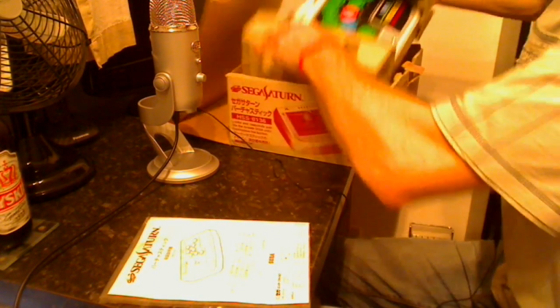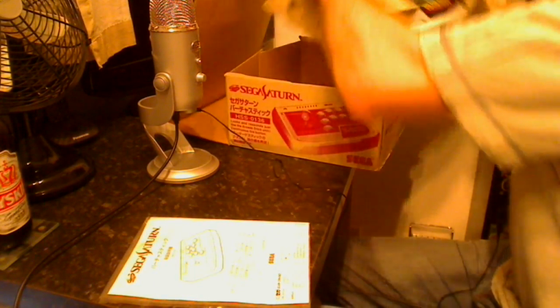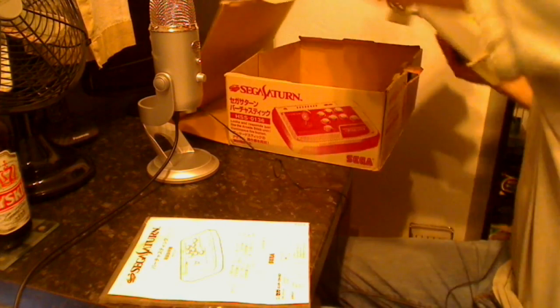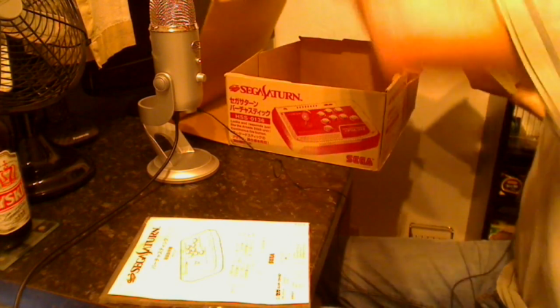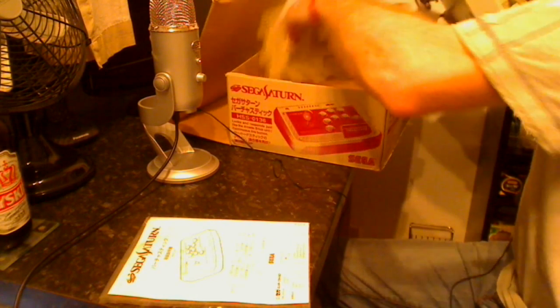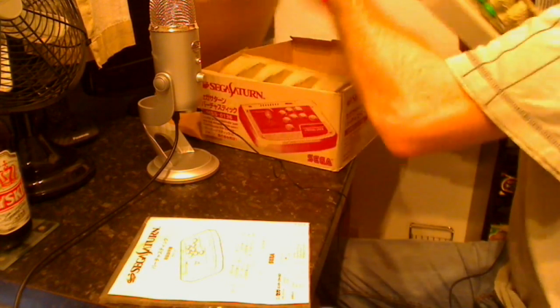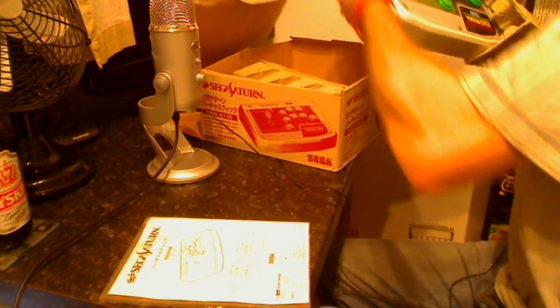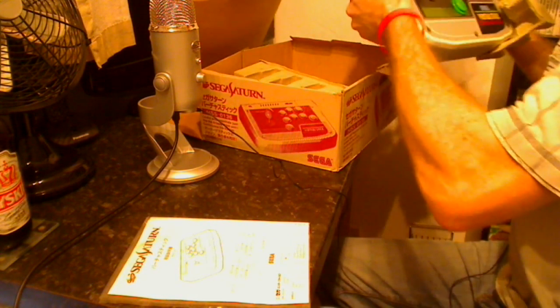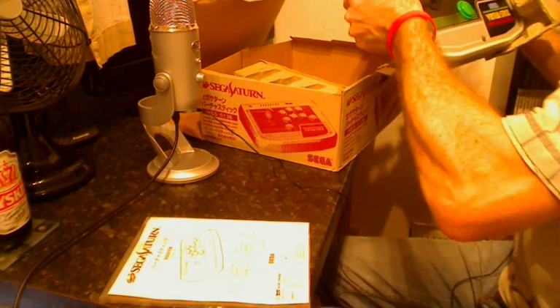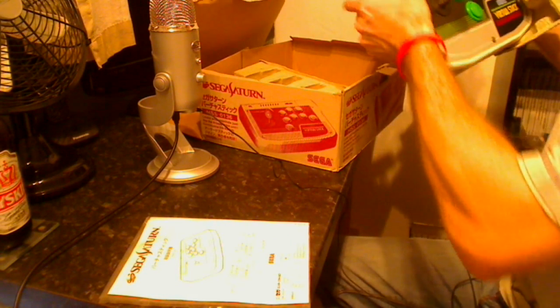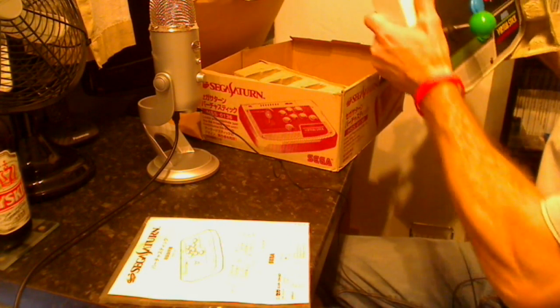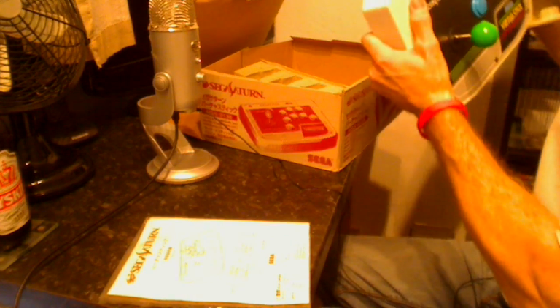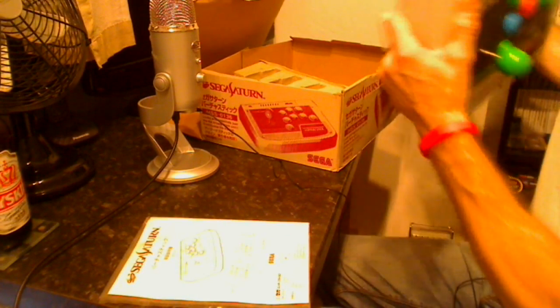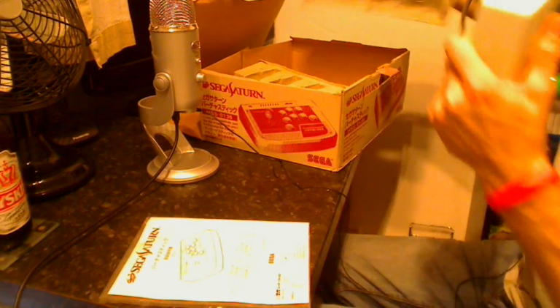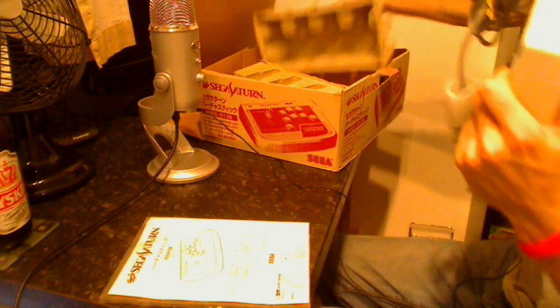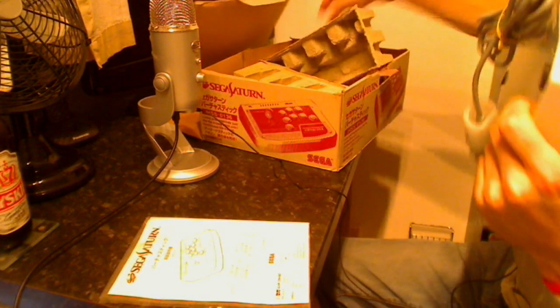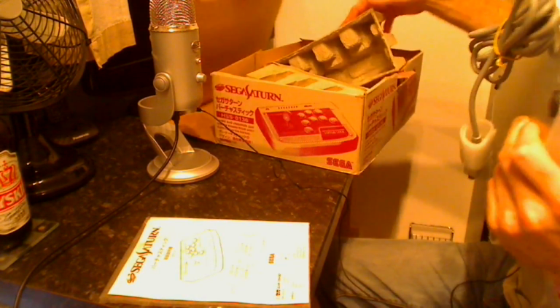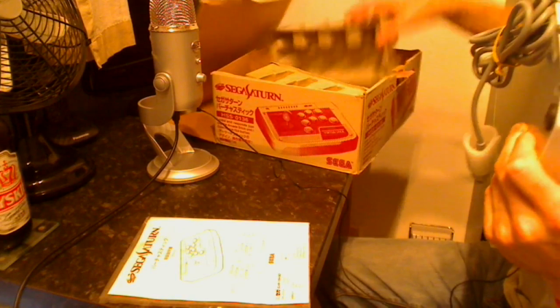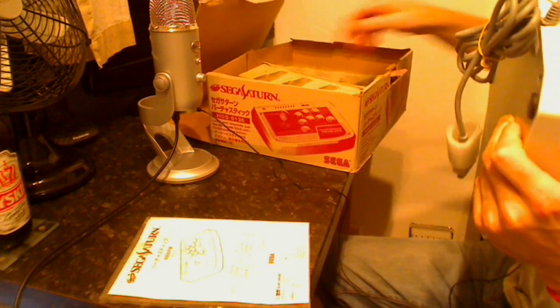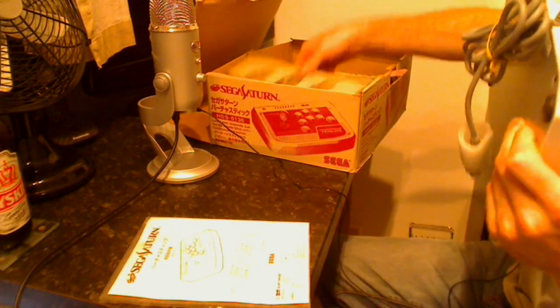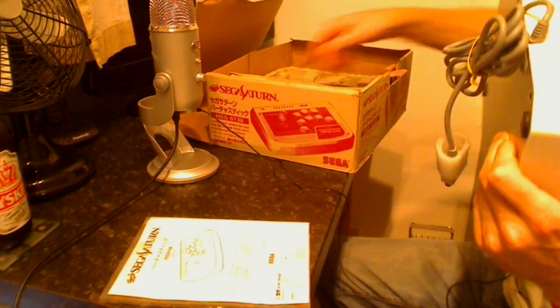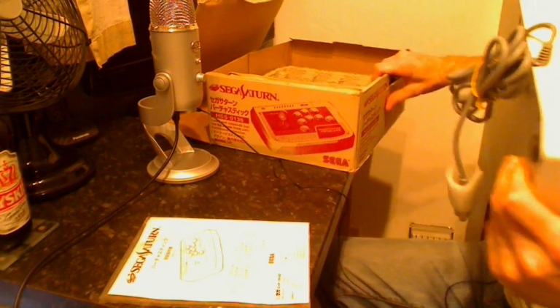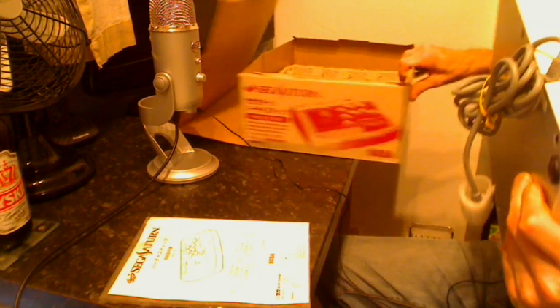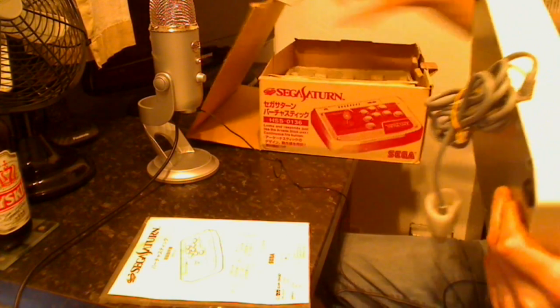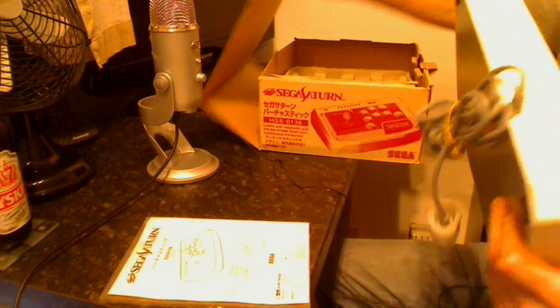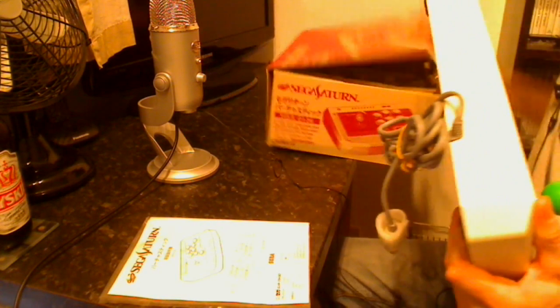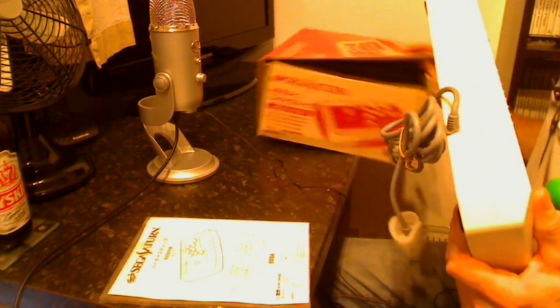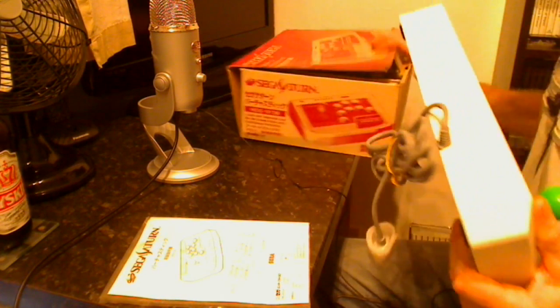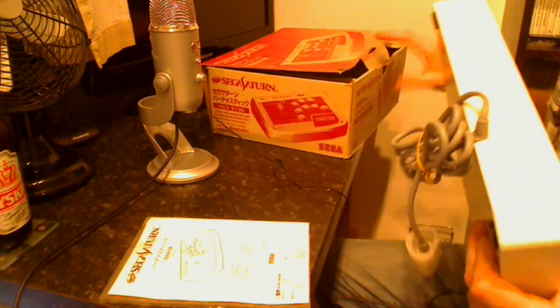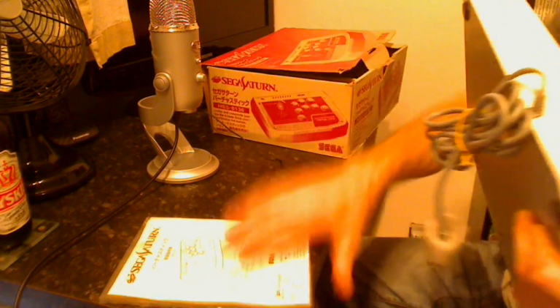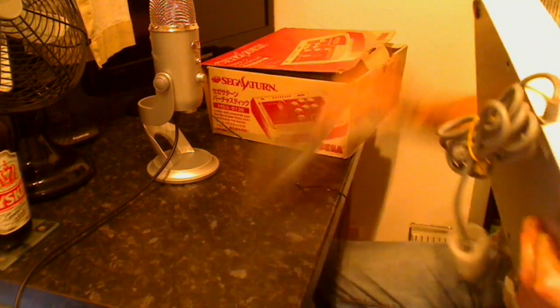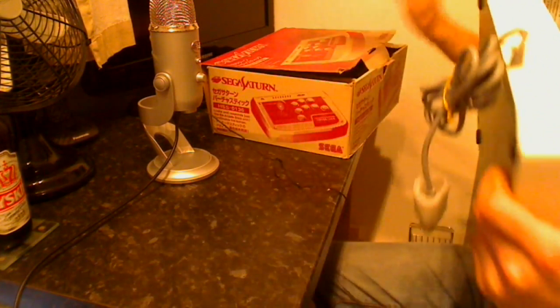Out it comes. You need one of these for a Saturn because it's just not the same playing on a joypad, especially when you look into a shooter — you want an arcade stick, definitely.